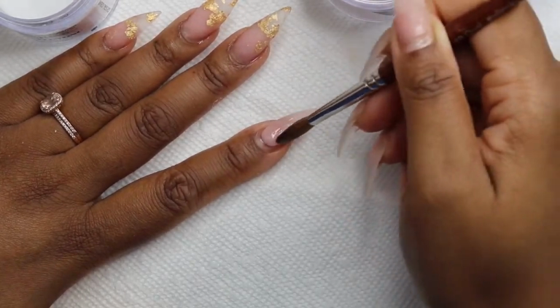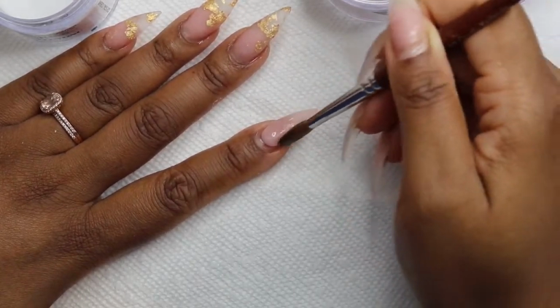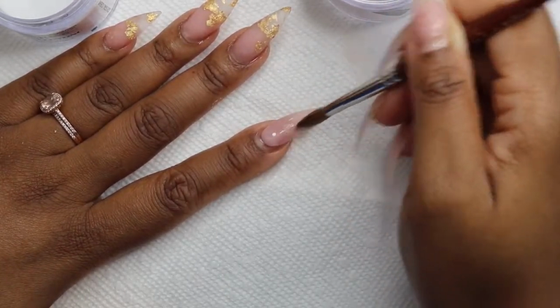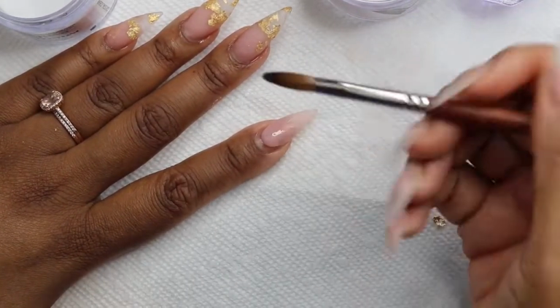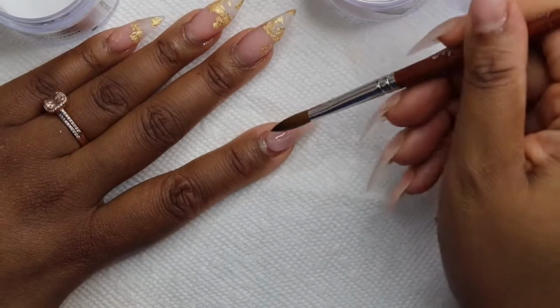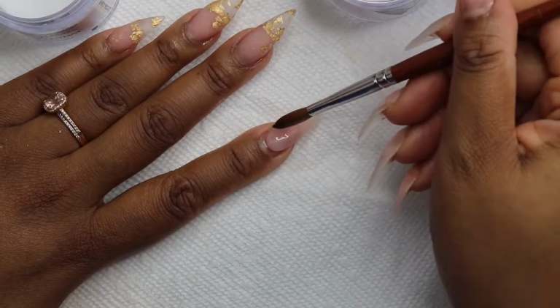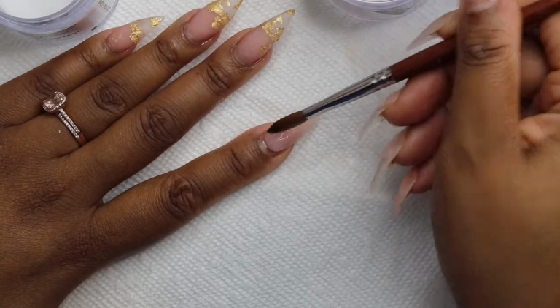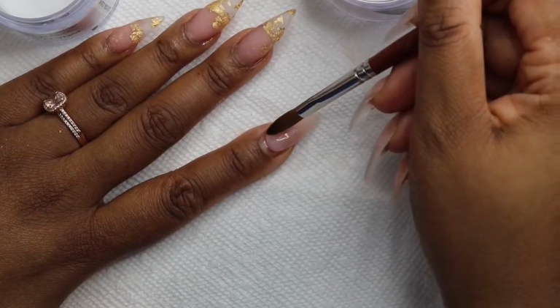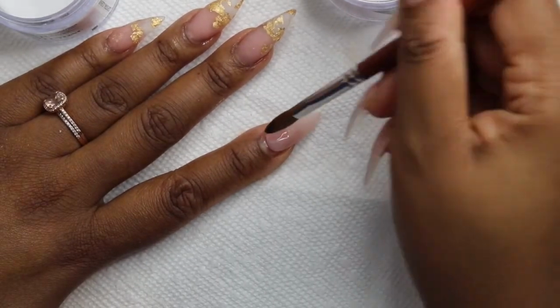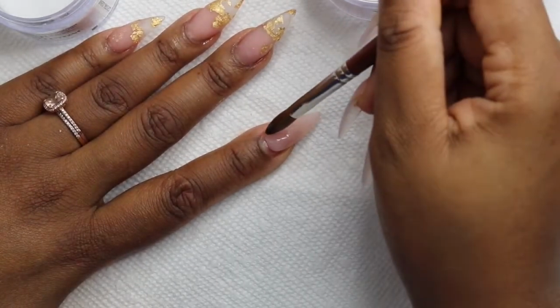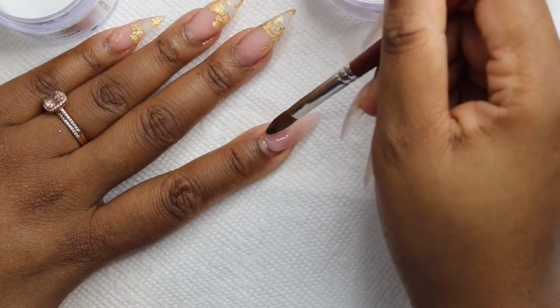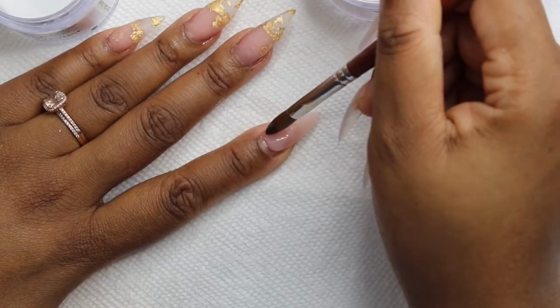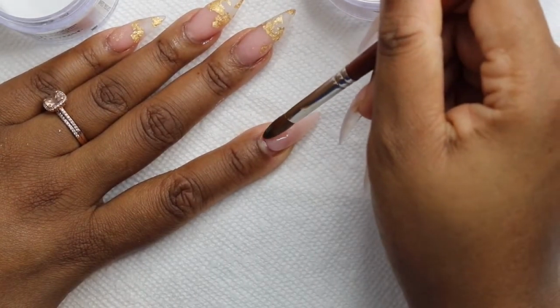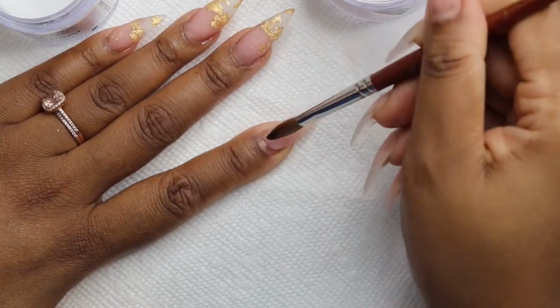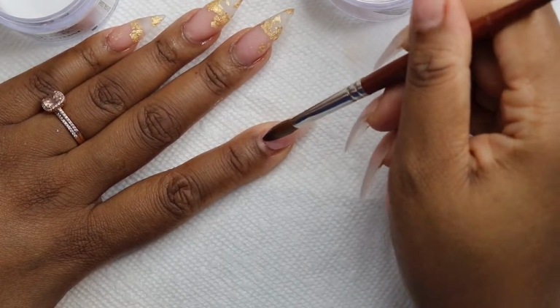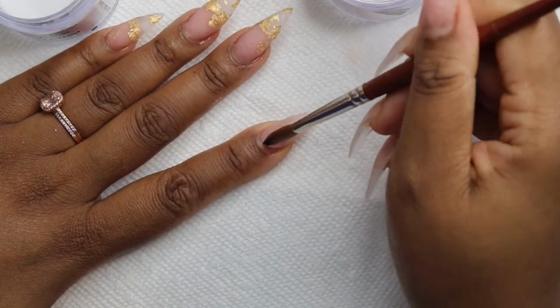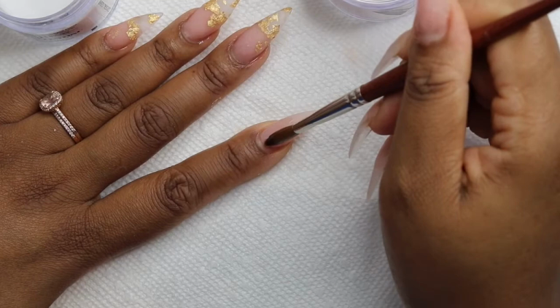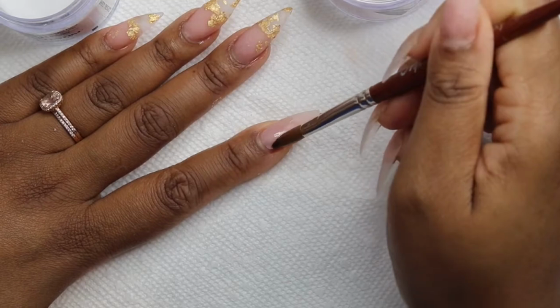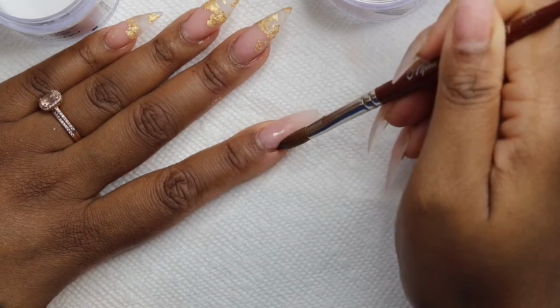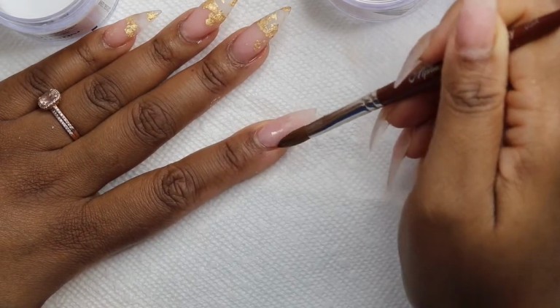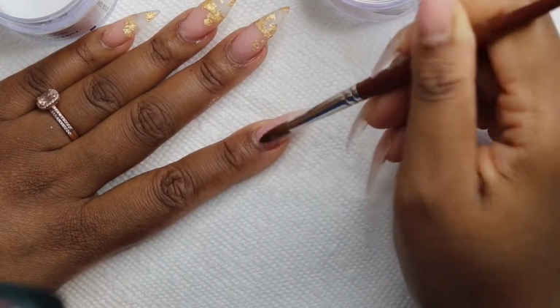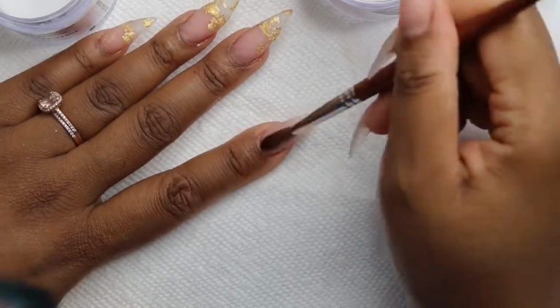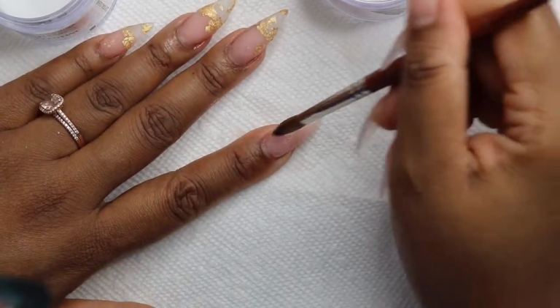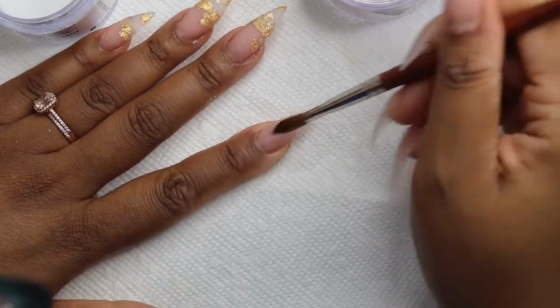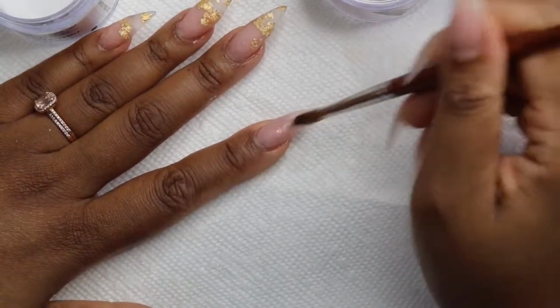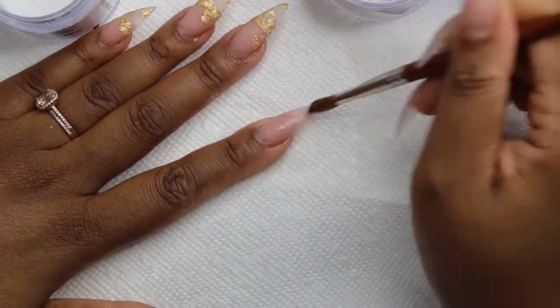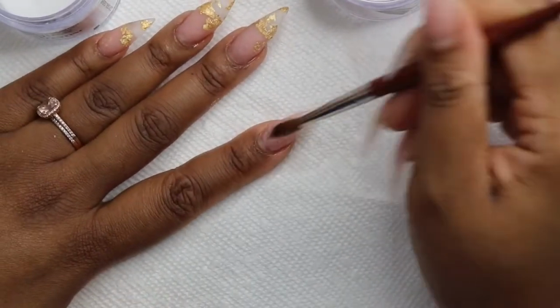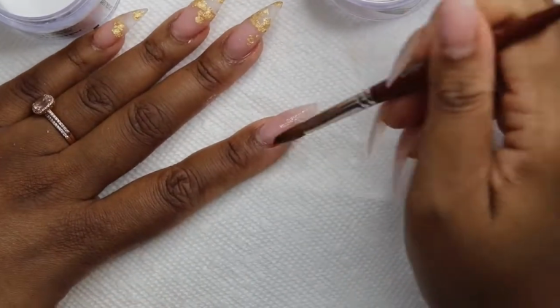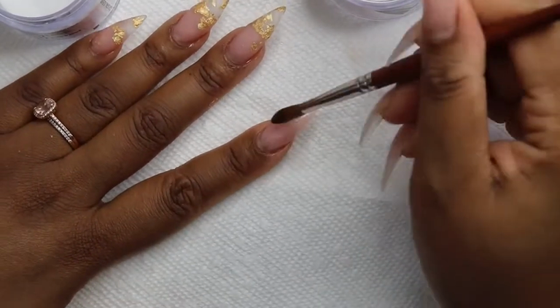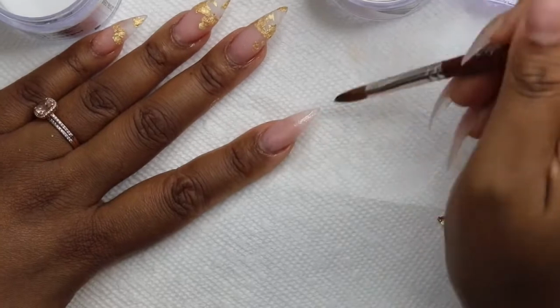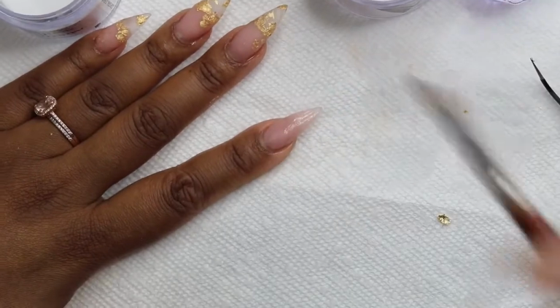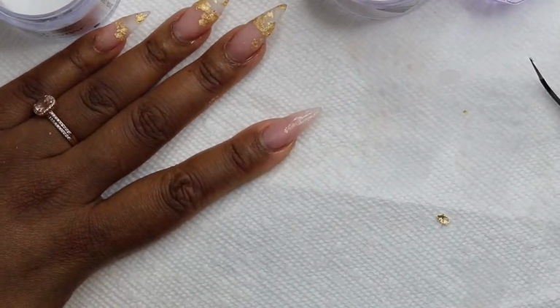Now this pointer finger is going to be all of the classic nude — so from cuticle to tip — so I'm just going to fill that in slowly. I think I did a really good job filling this nail in; it's probably the best one I did.